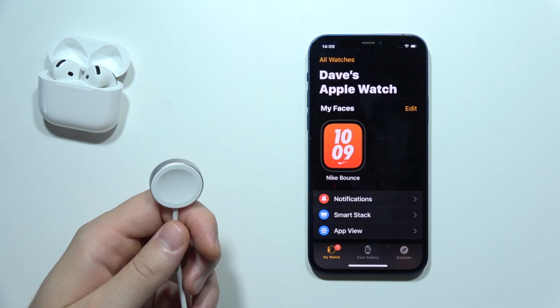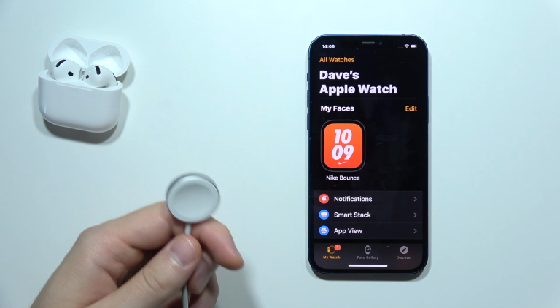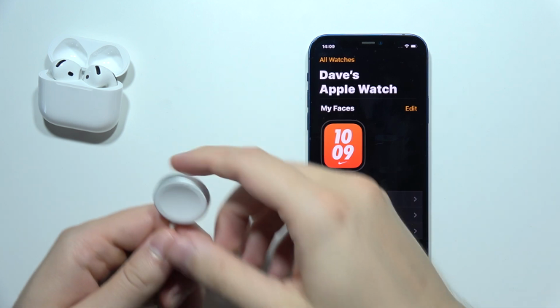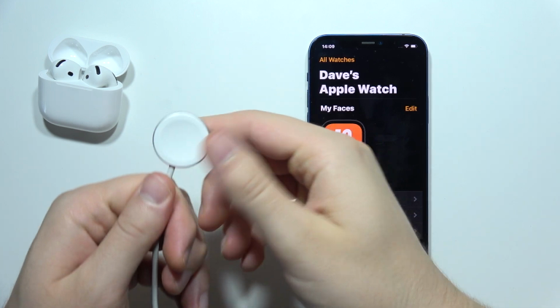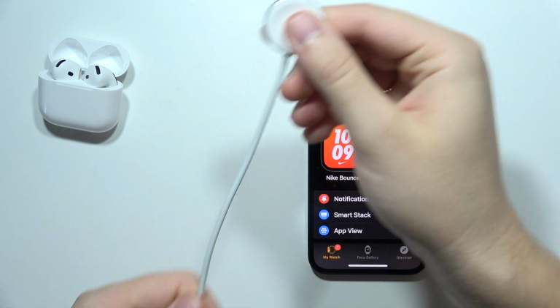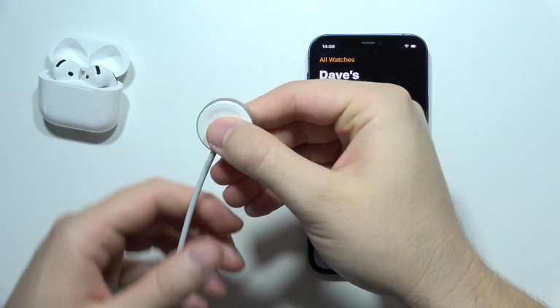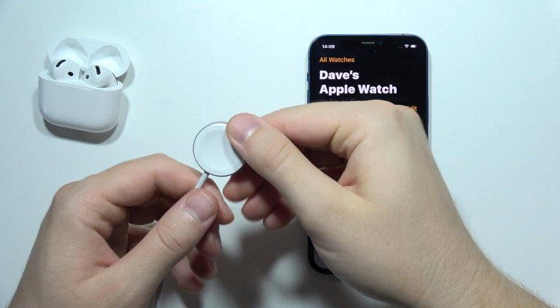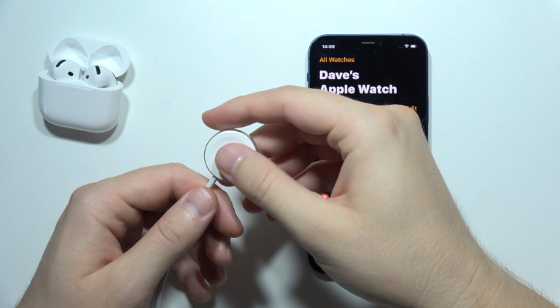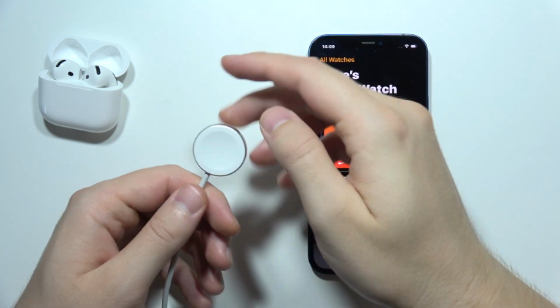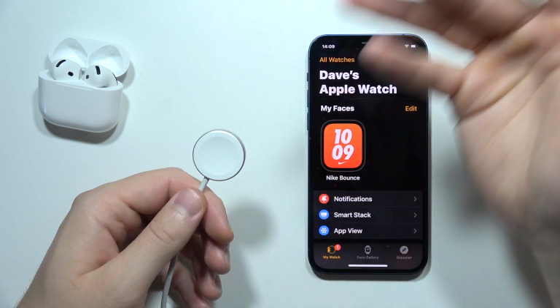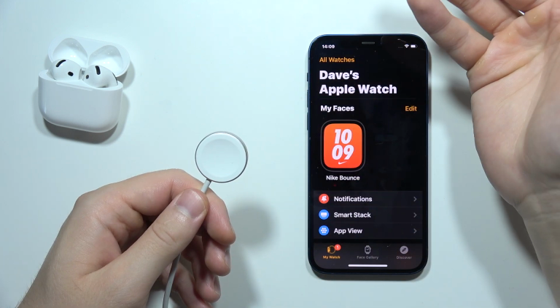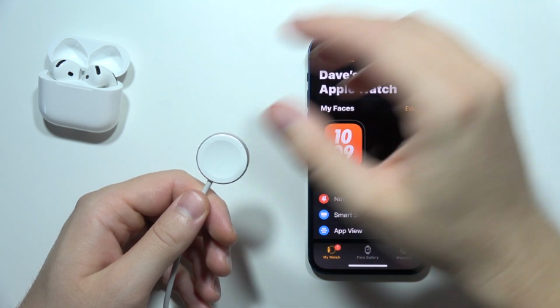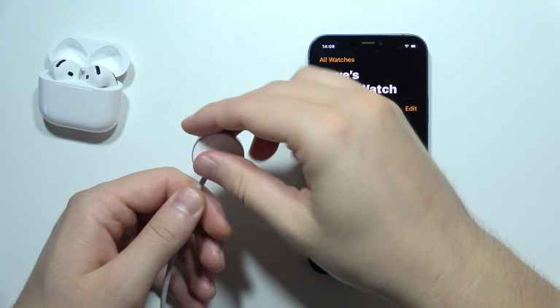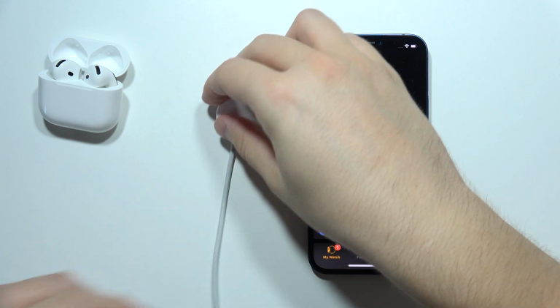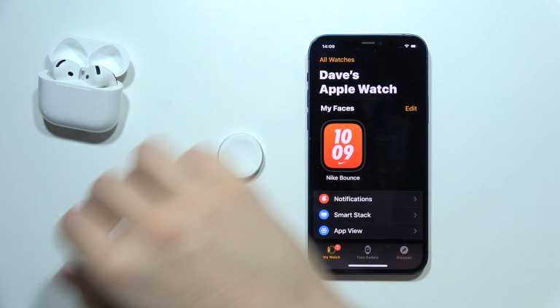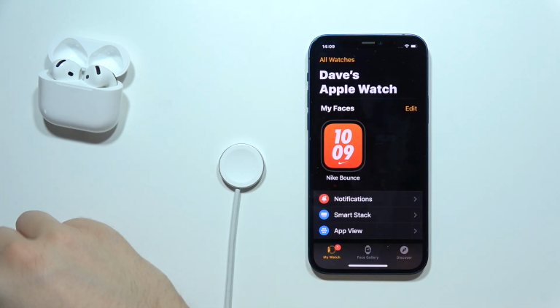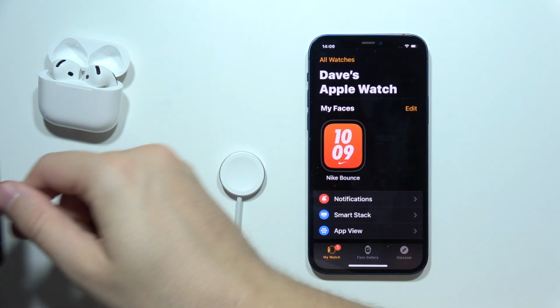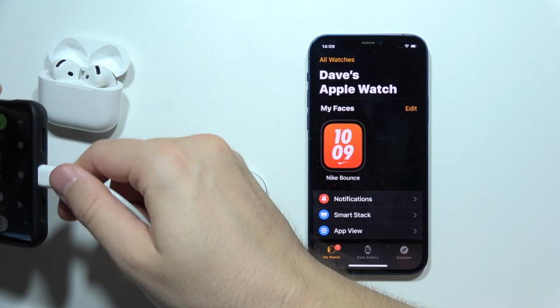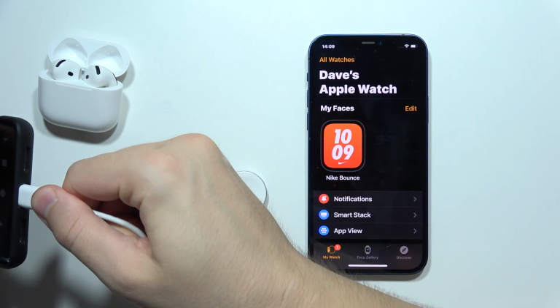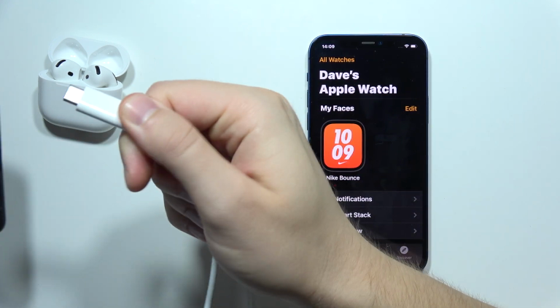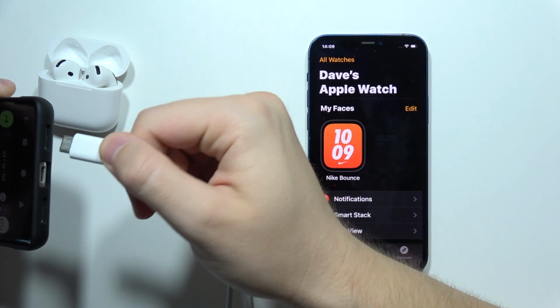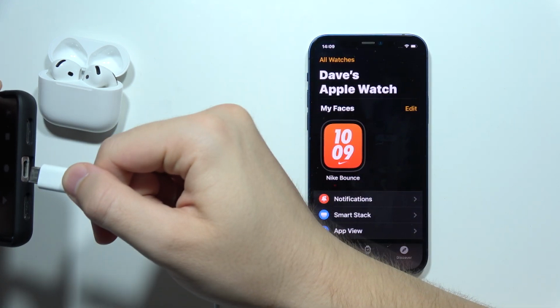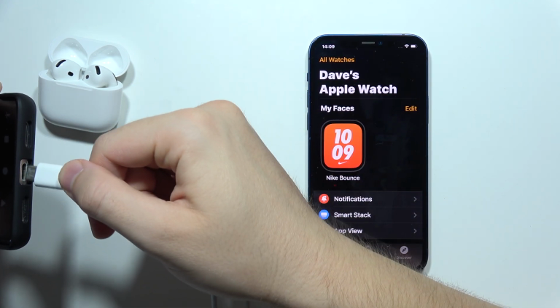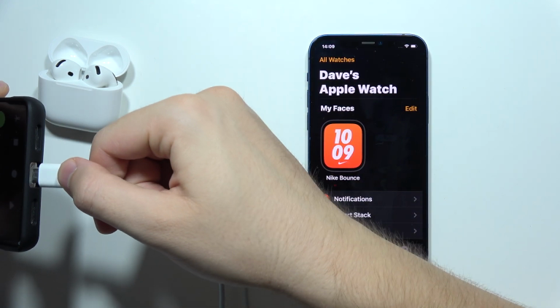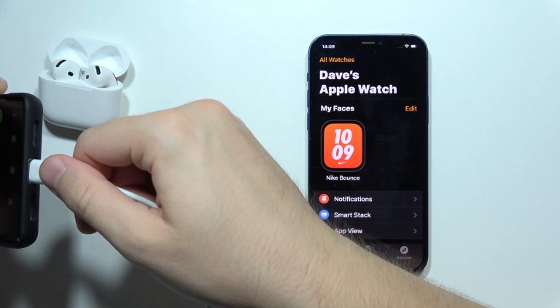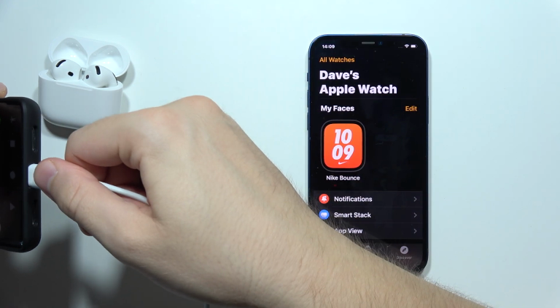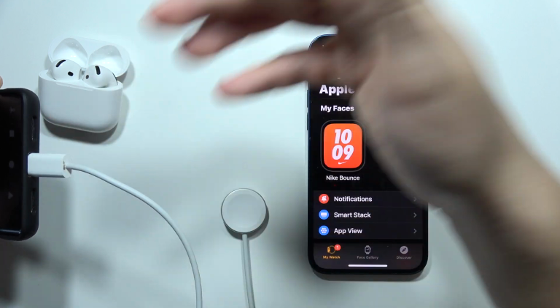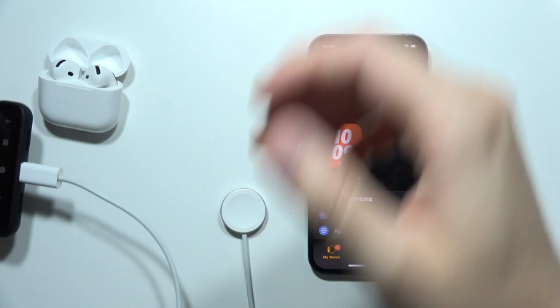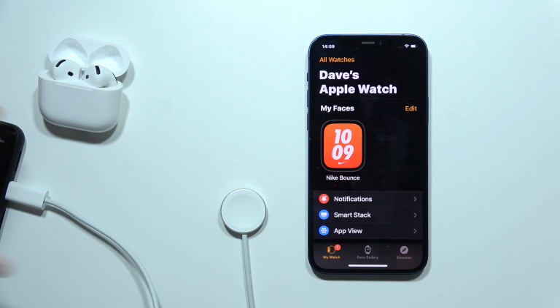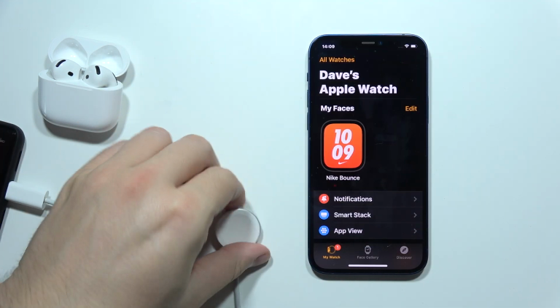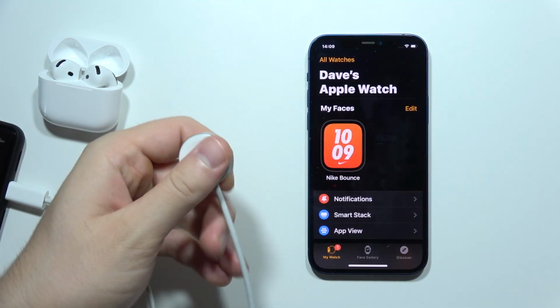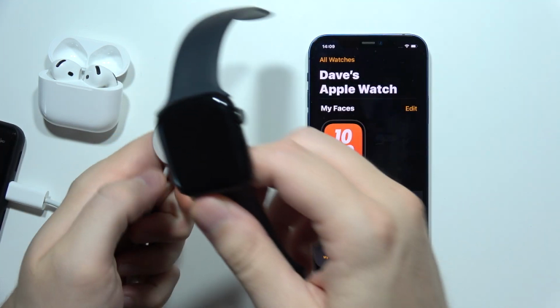First of all, if your charger is connected to the charging brick, you can simply try to switch this and connect it into your phone or PC — for example, into the USB-C port — and simply try to do this one more time.